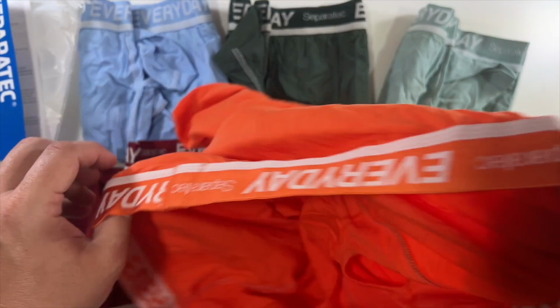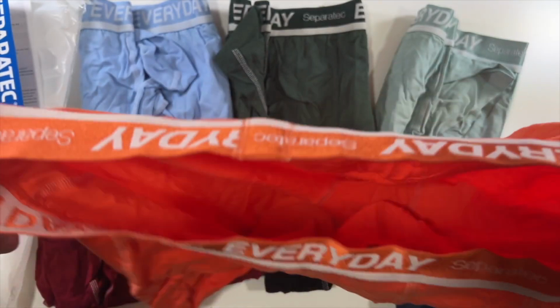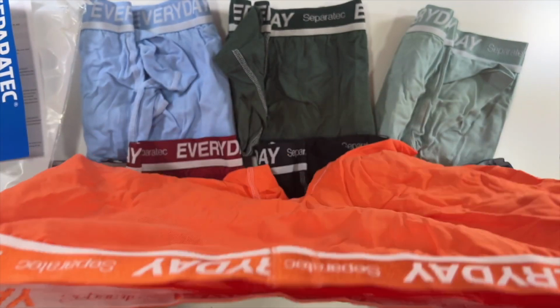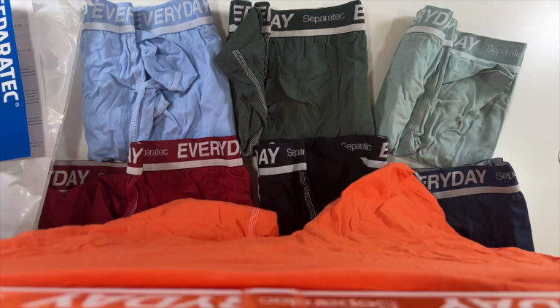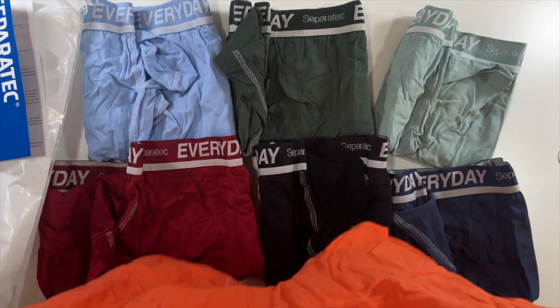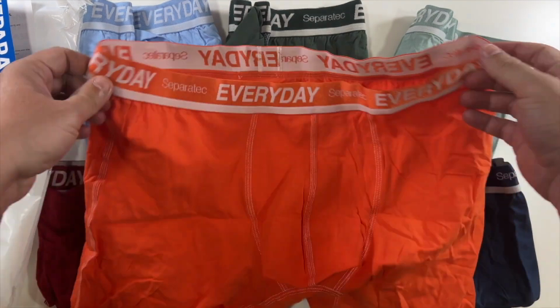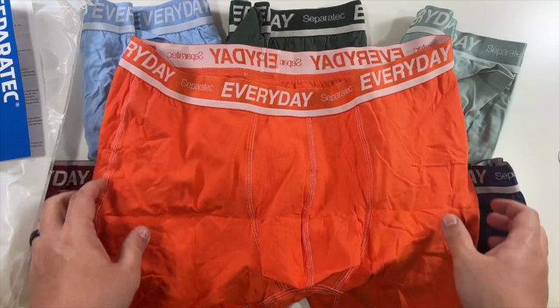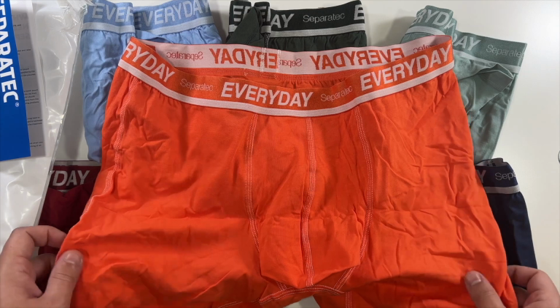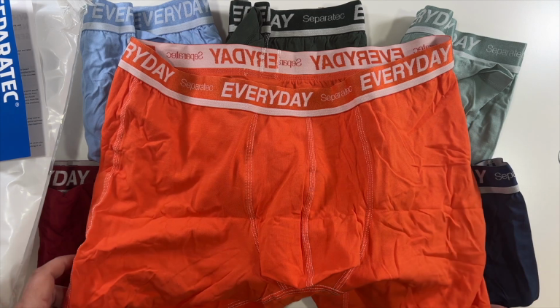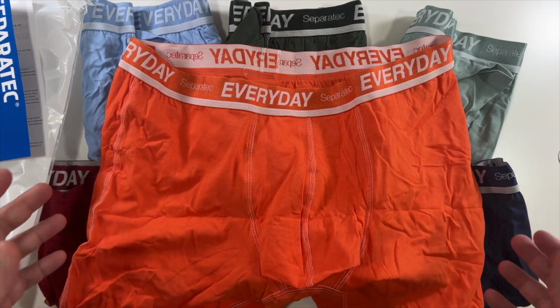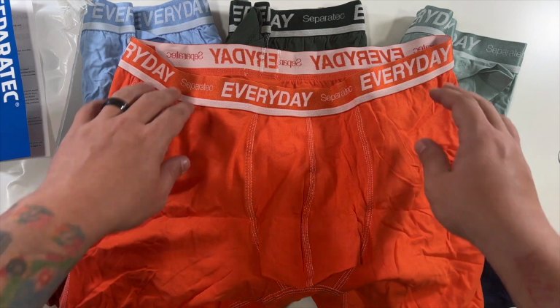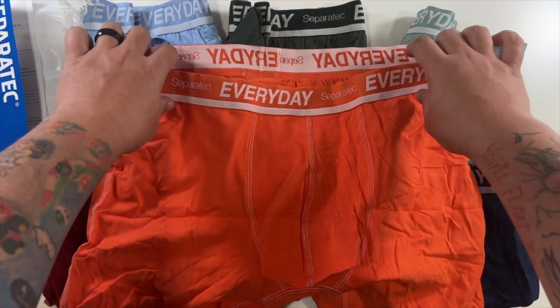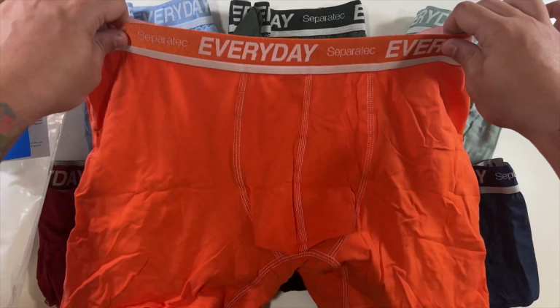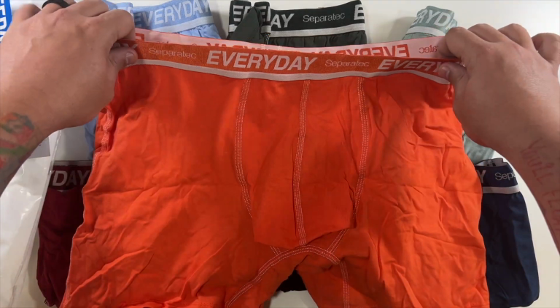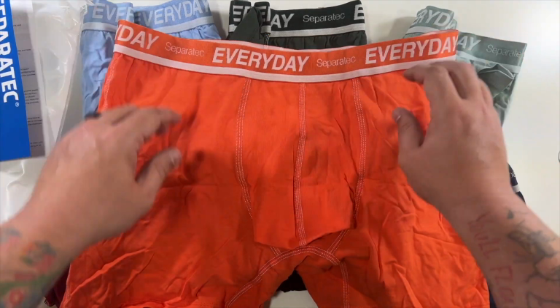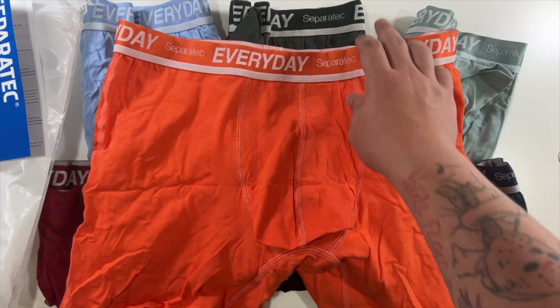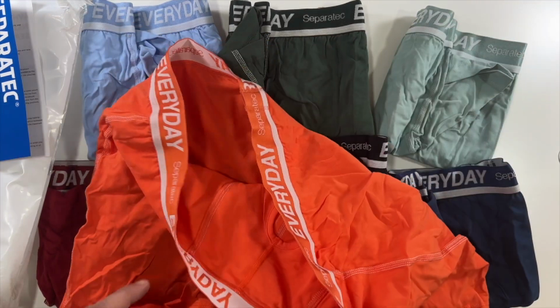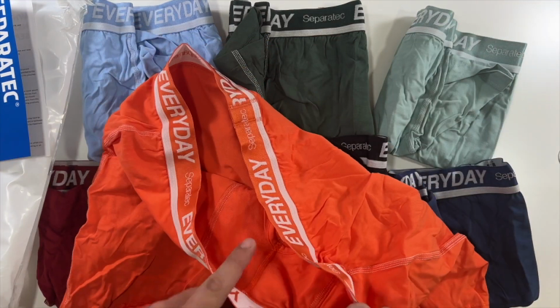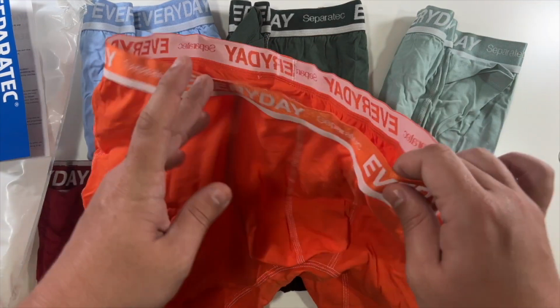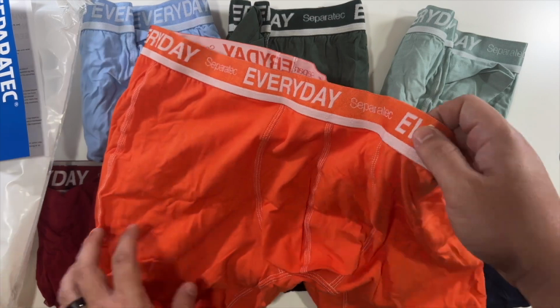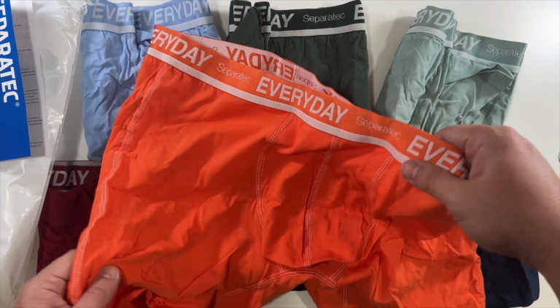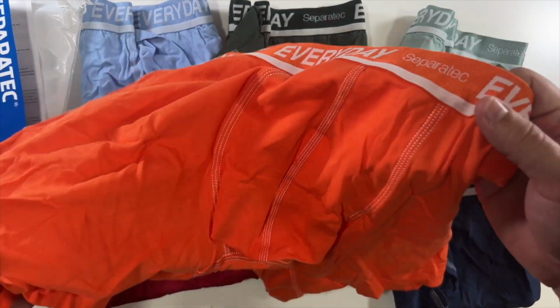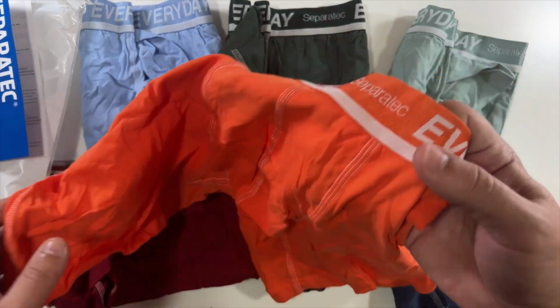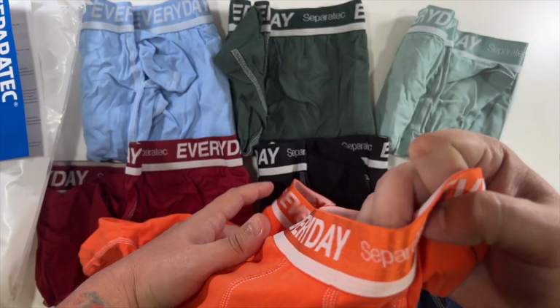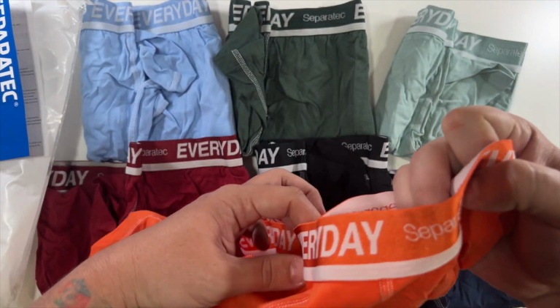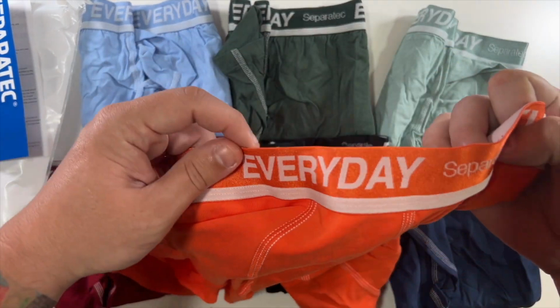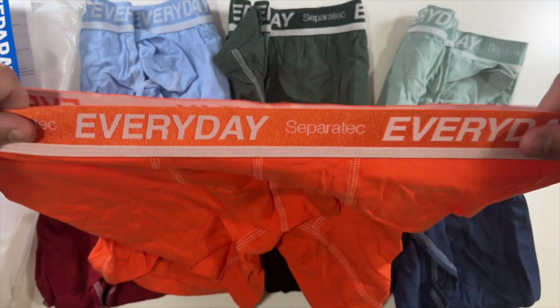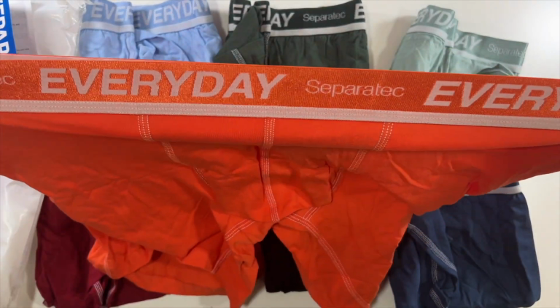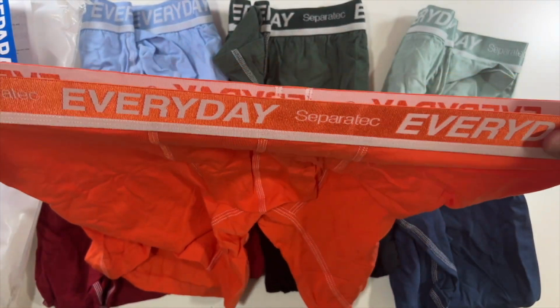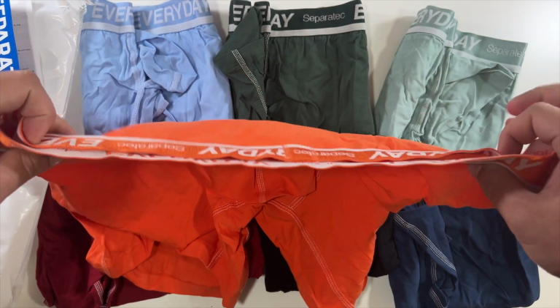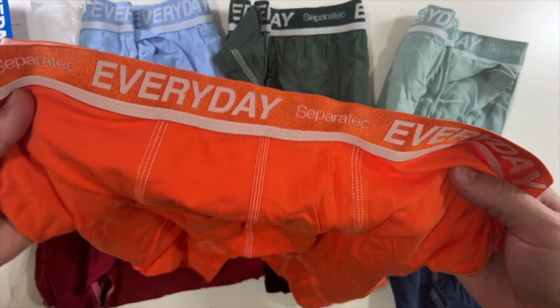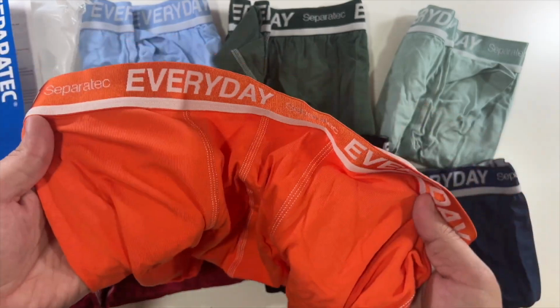I have absolutely loved my other Separatech boxer briefs, and these being all cotton will be my favorite. So I think I'm going to use these orange ones — let me go throw these on and show you exactly what these Separatech cotton underwear look like.